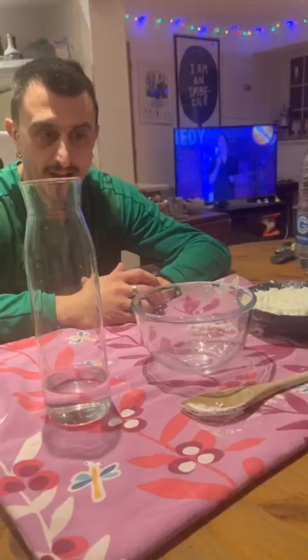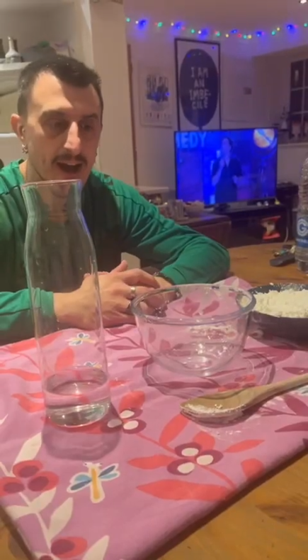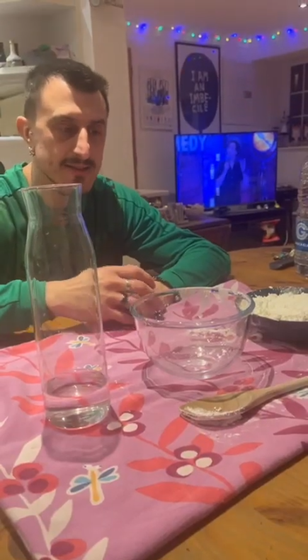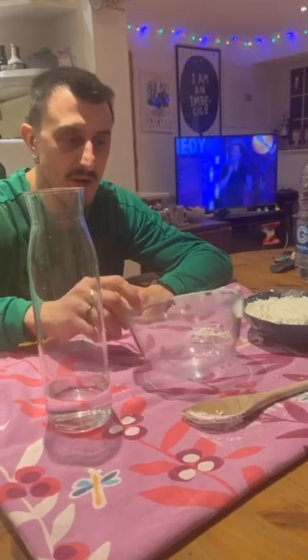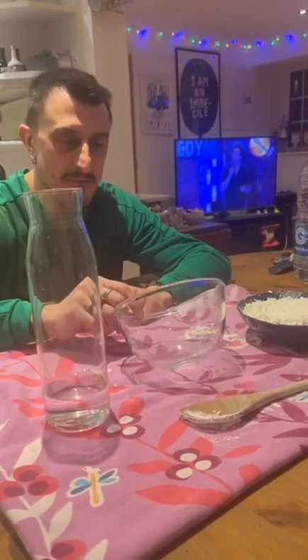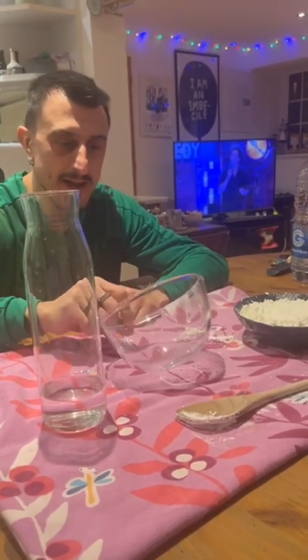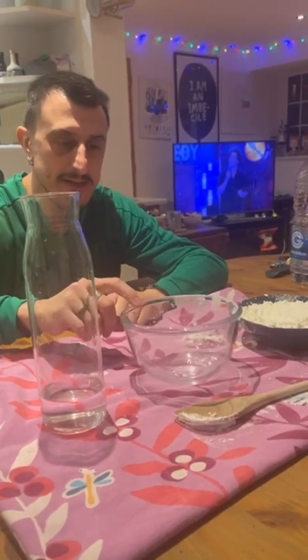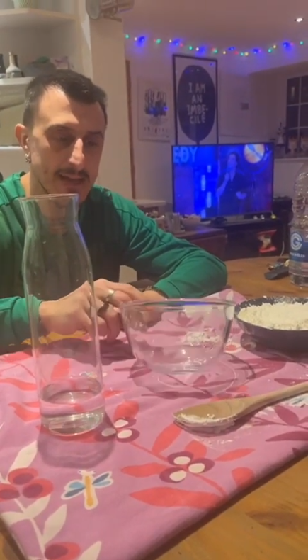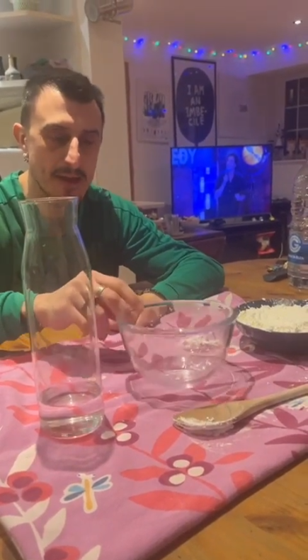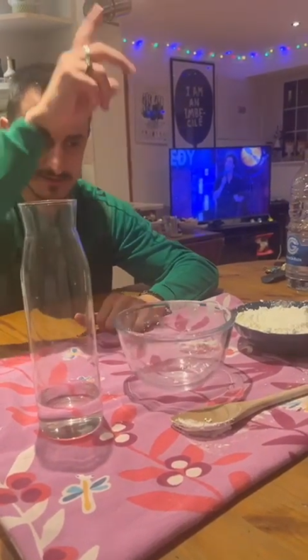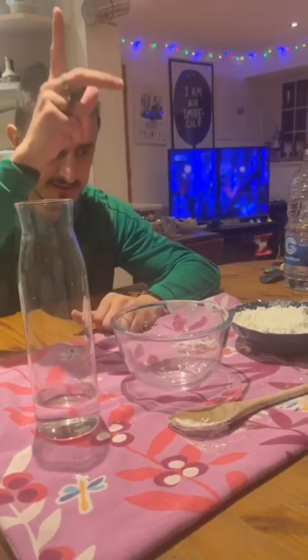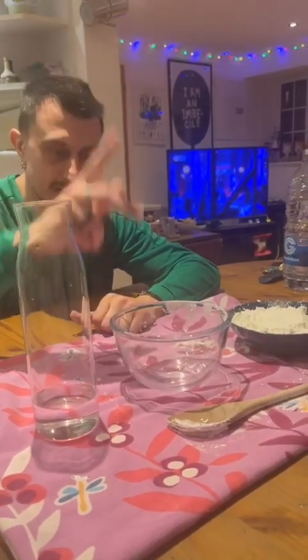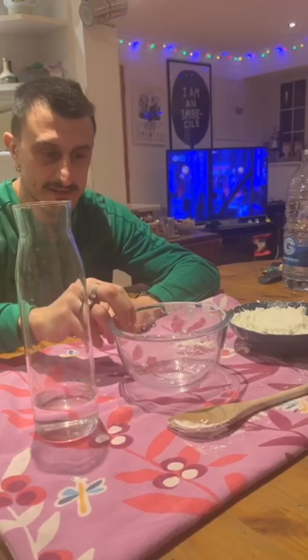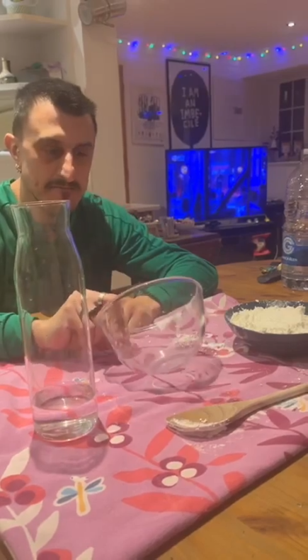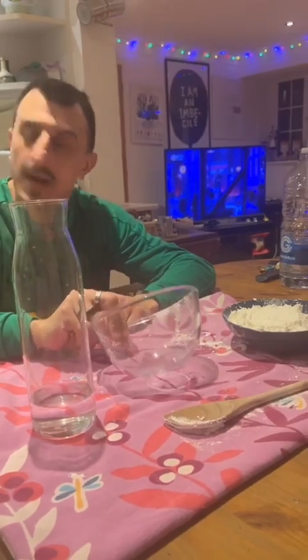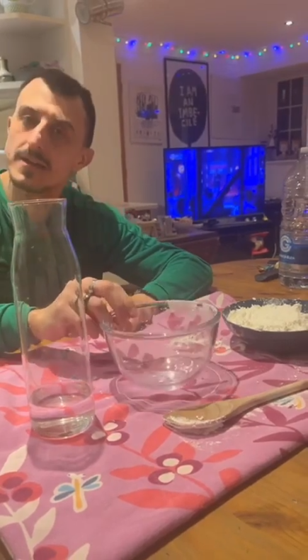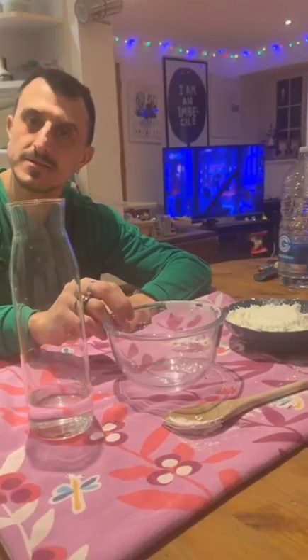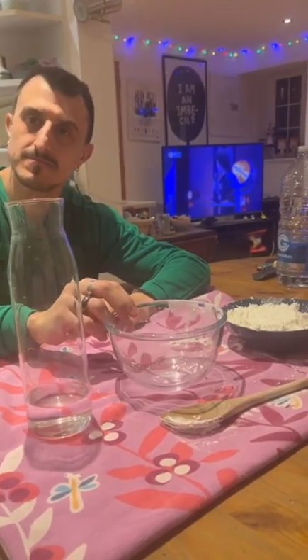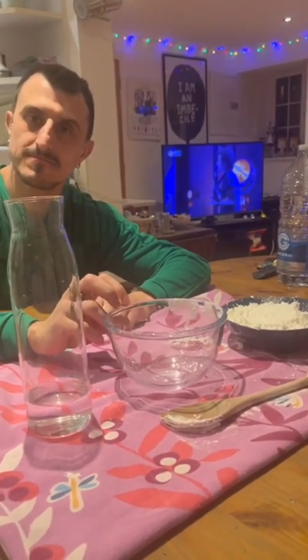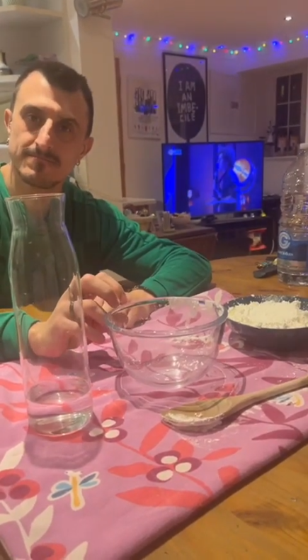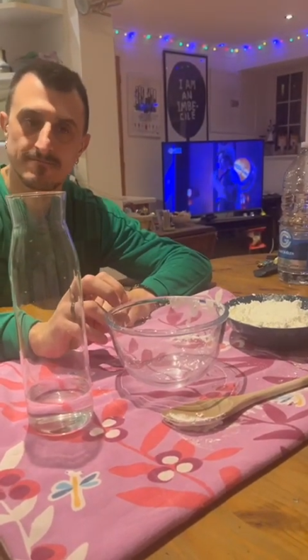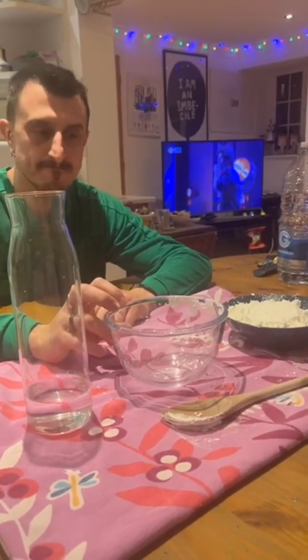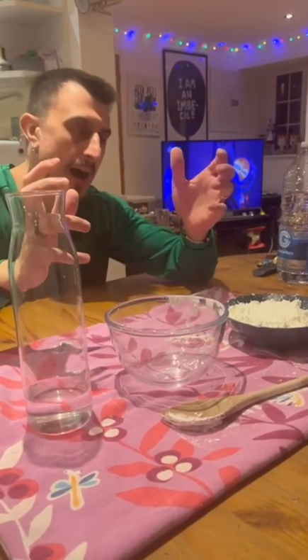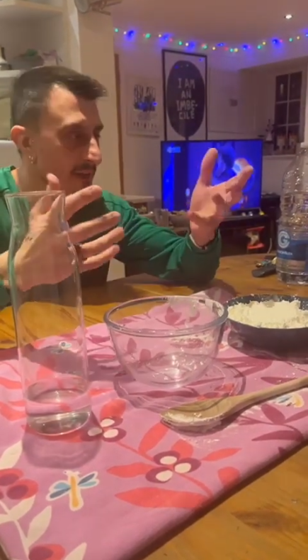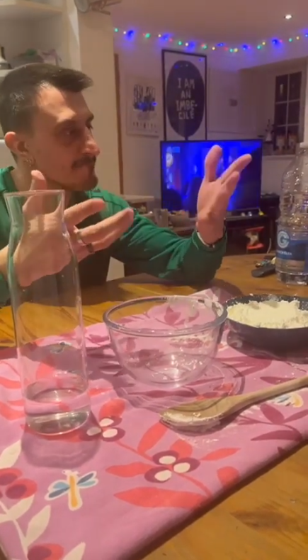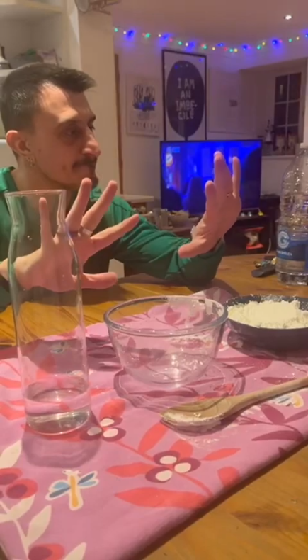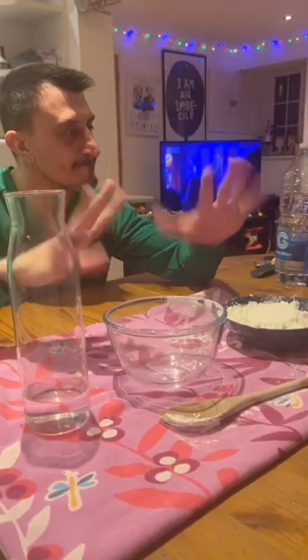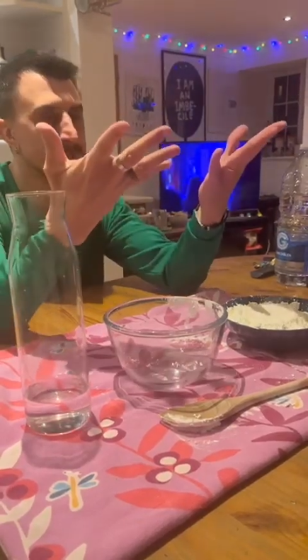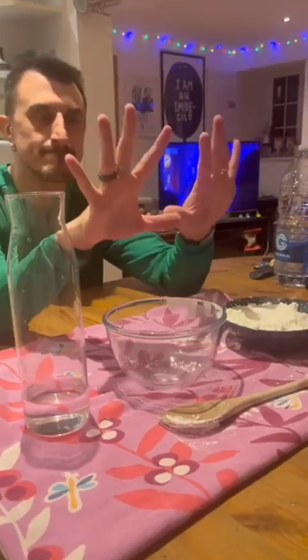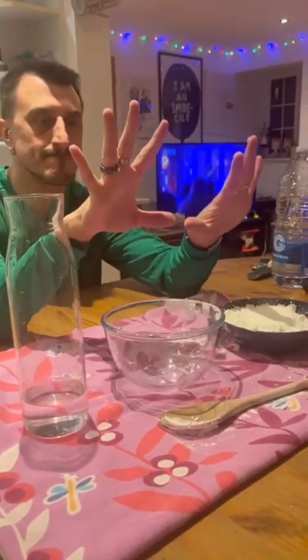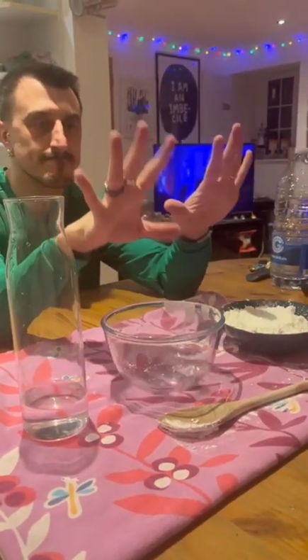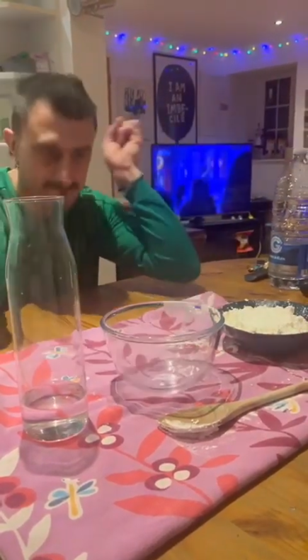Hi guys, today we are going to make an experiment. The name is a non-Newtonian fluid, but to do this I need two extra hands.